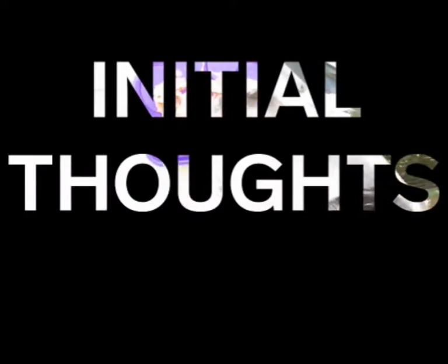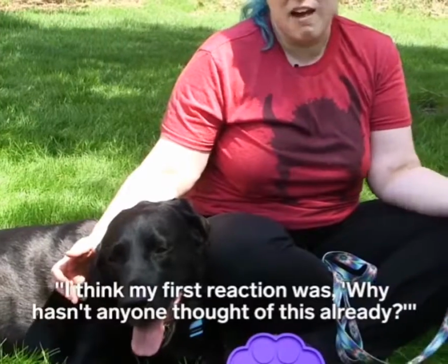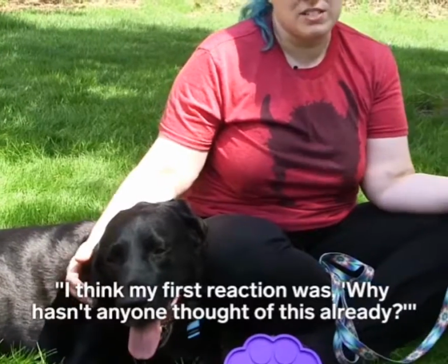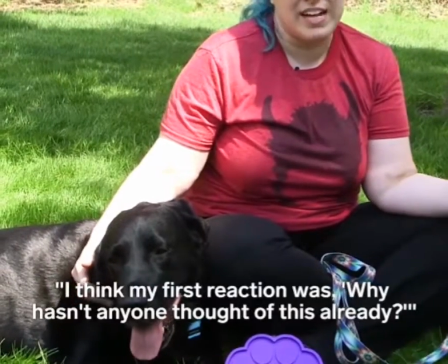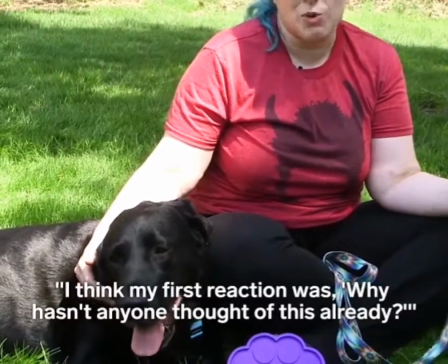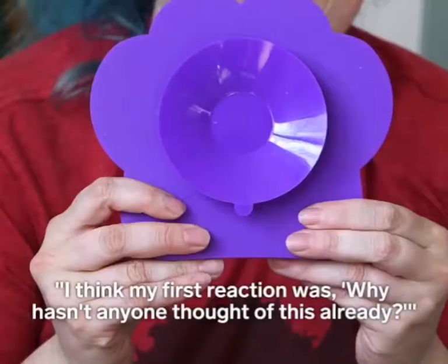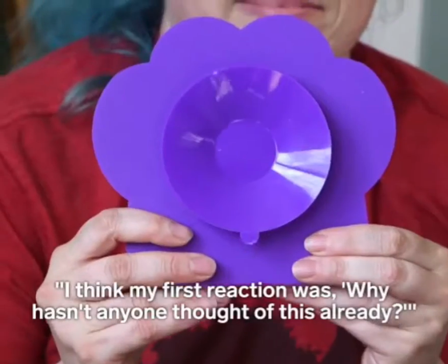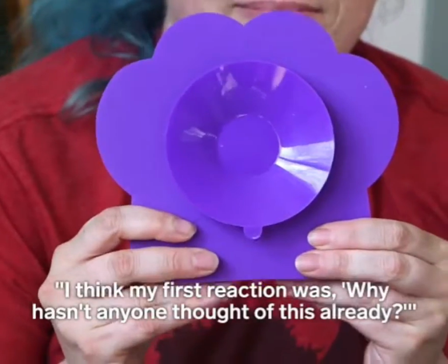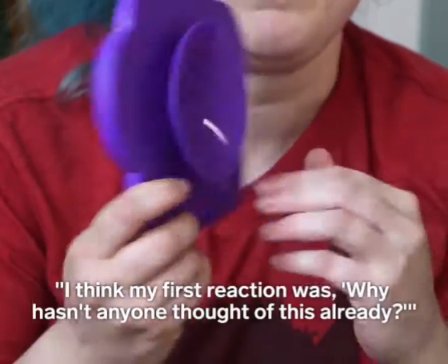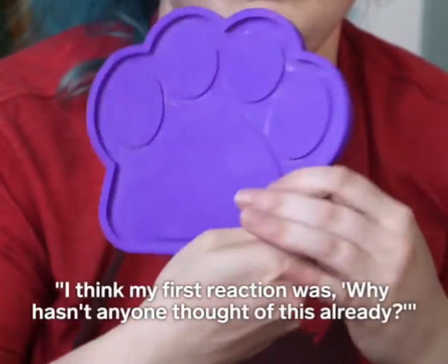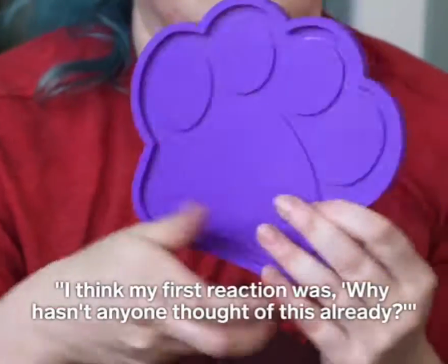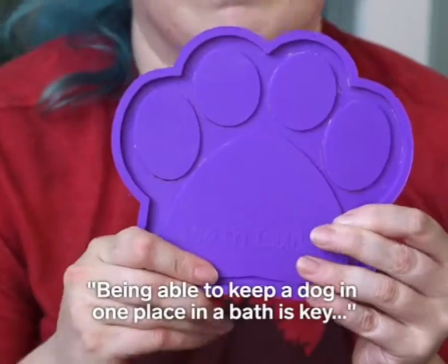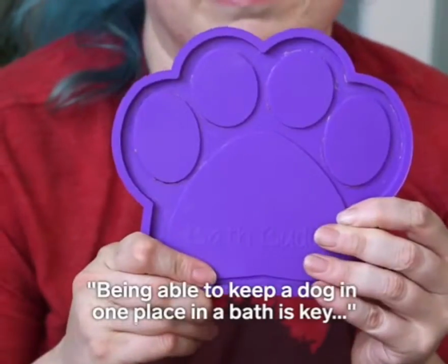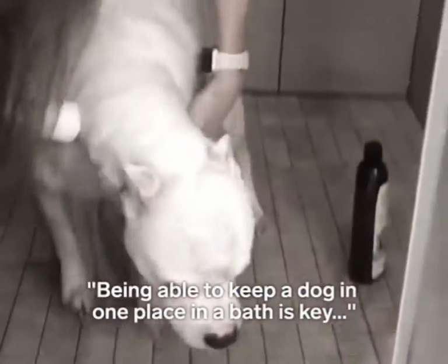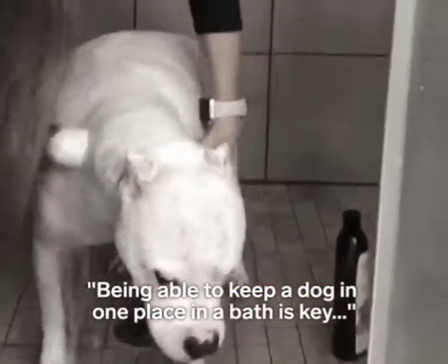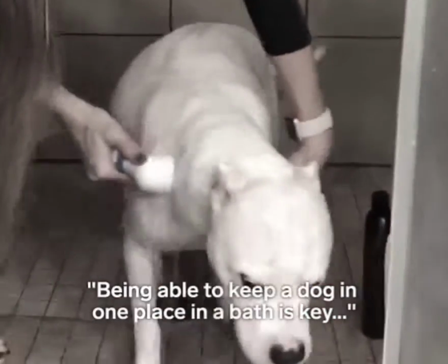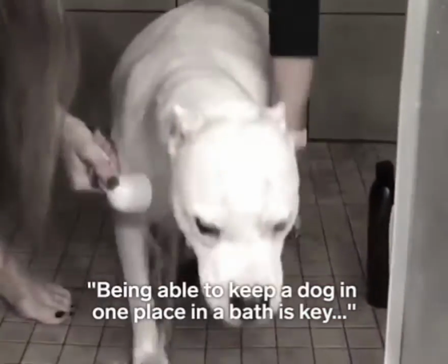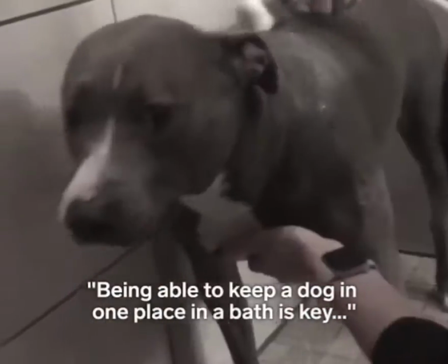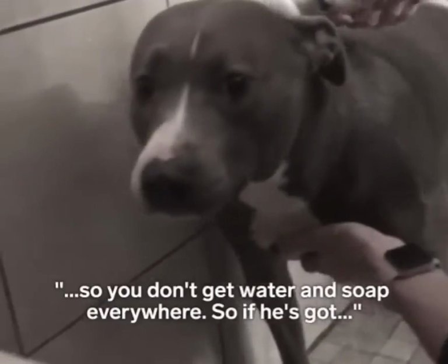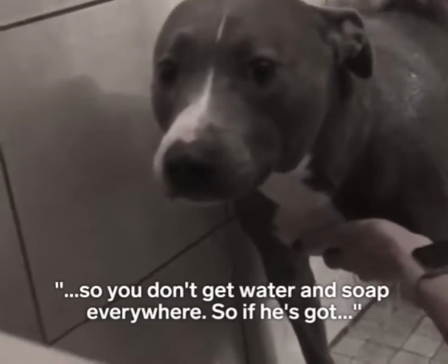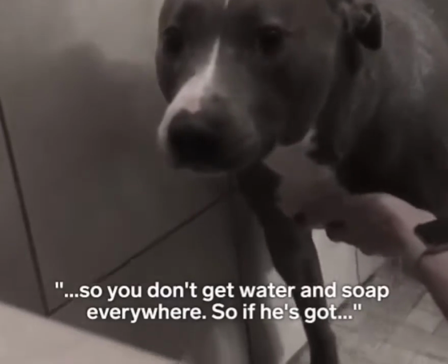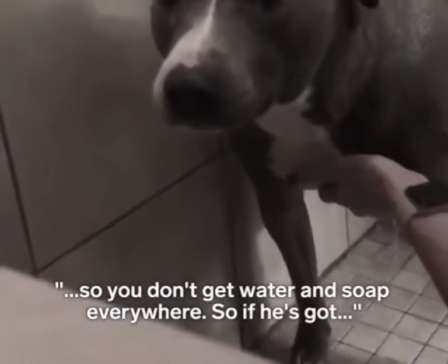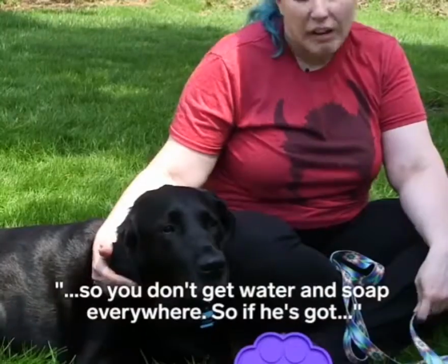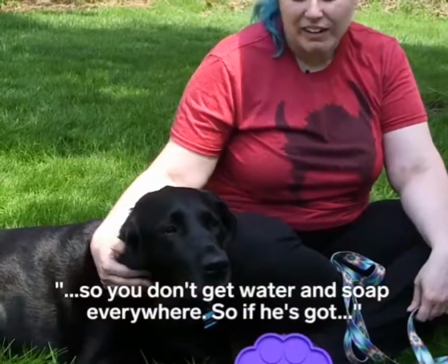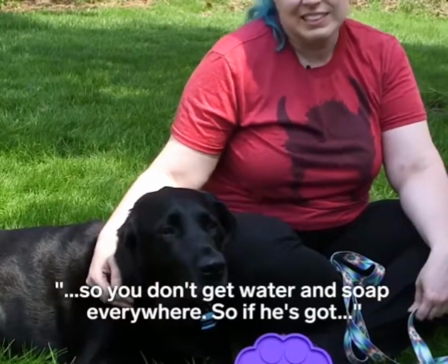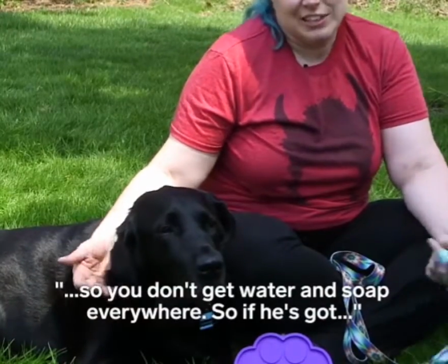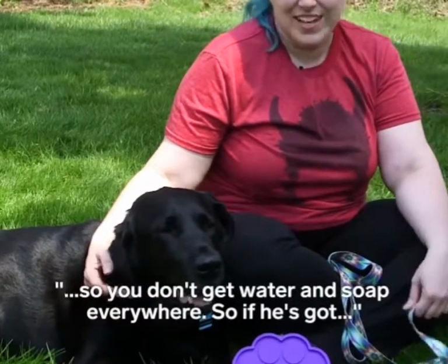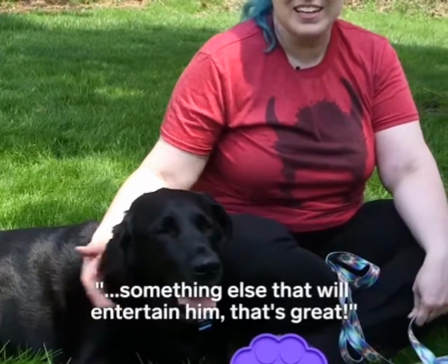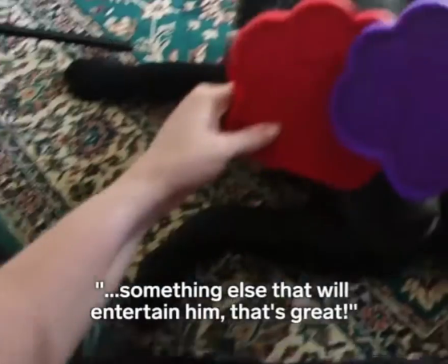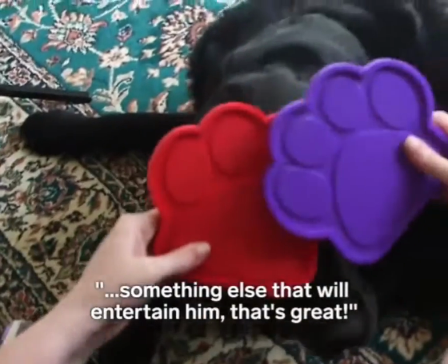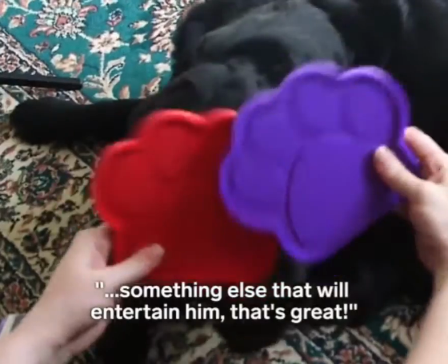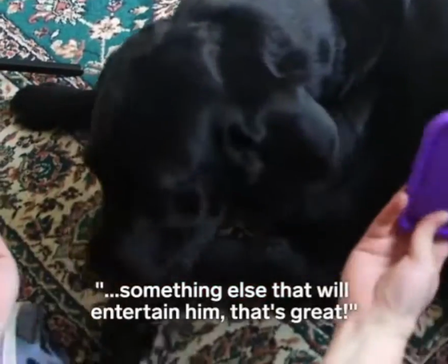I think my first reaction was, why hasn't anyone thought of this already? Being able to keep a dog in one place in a bath is key, so you don't get water and soap everywhere. So if he's got something else that will entertain him, that's great.